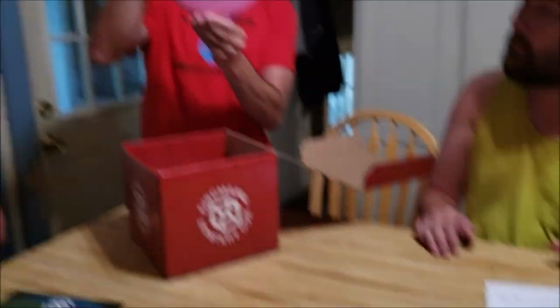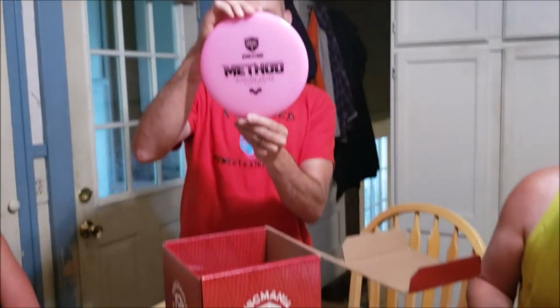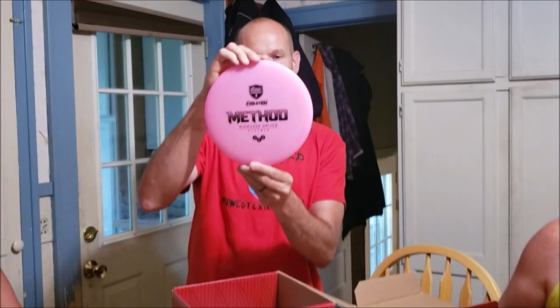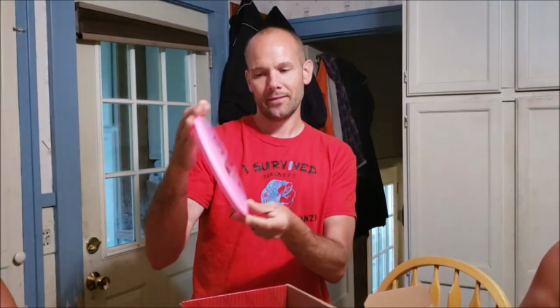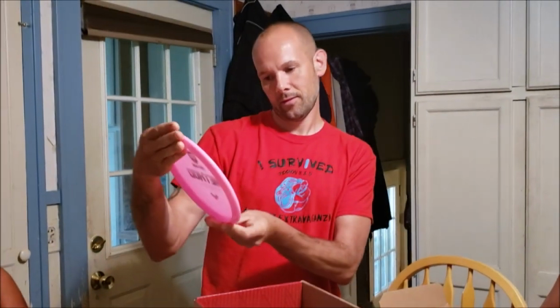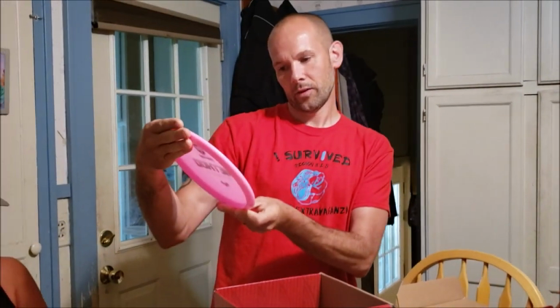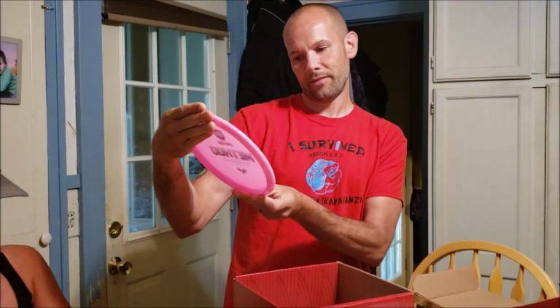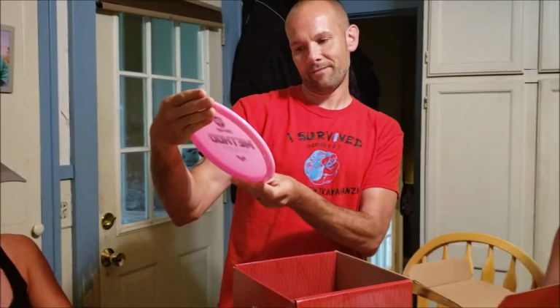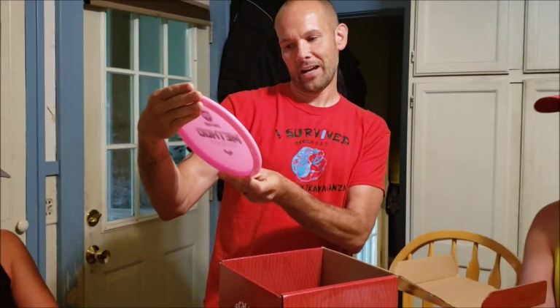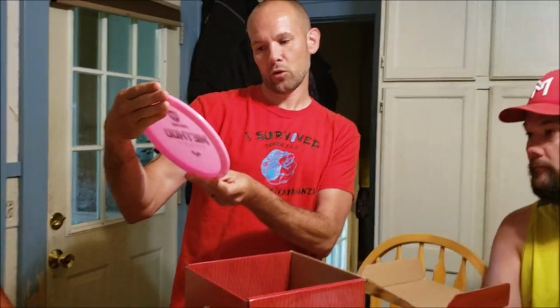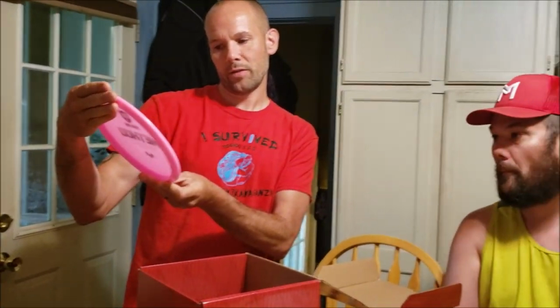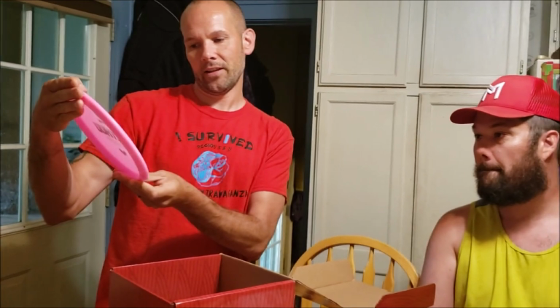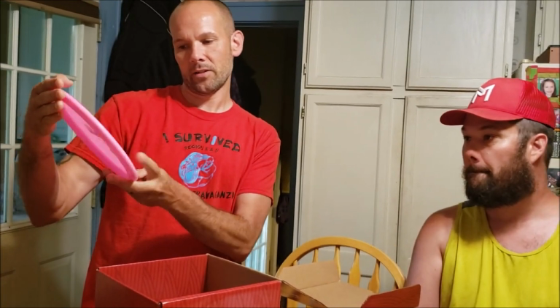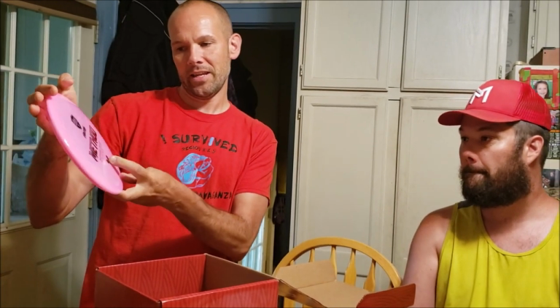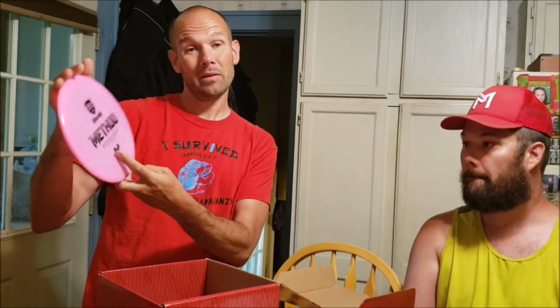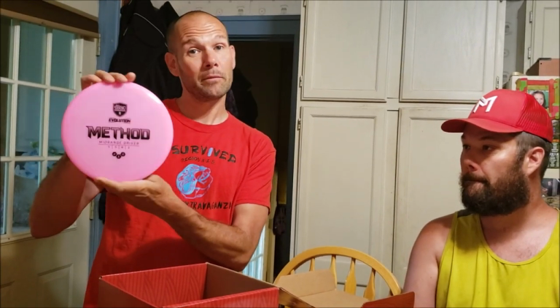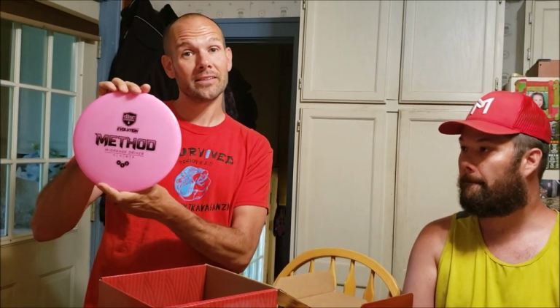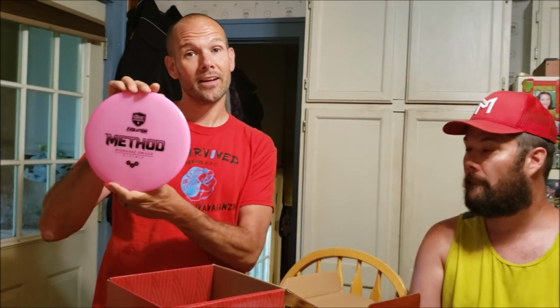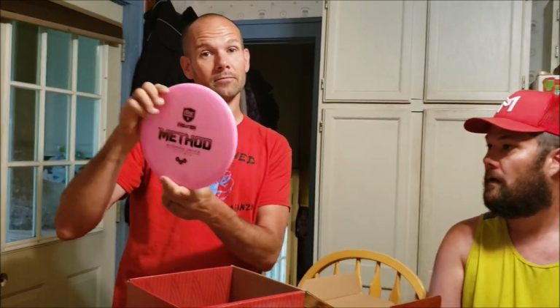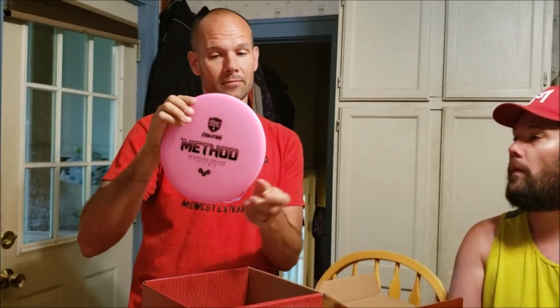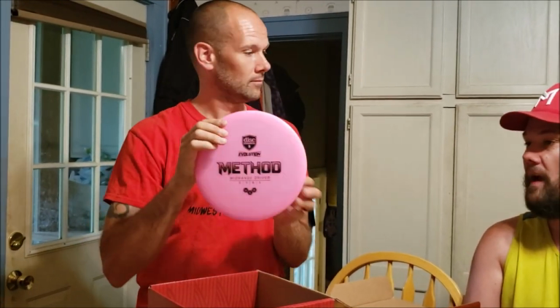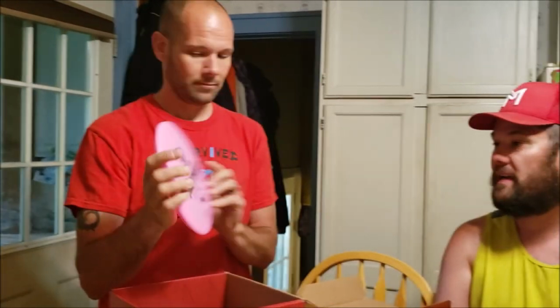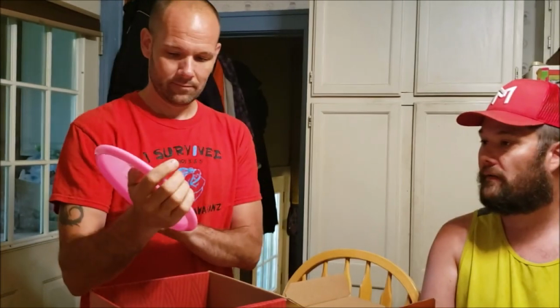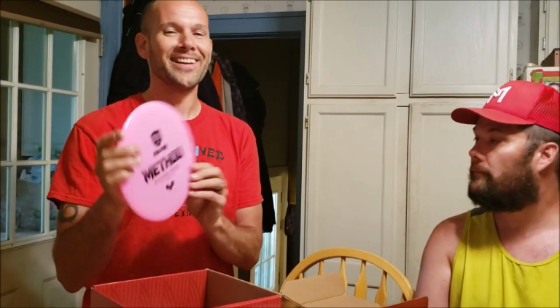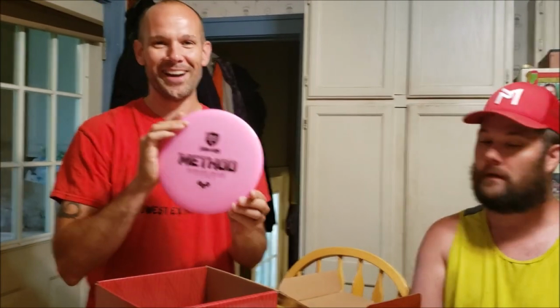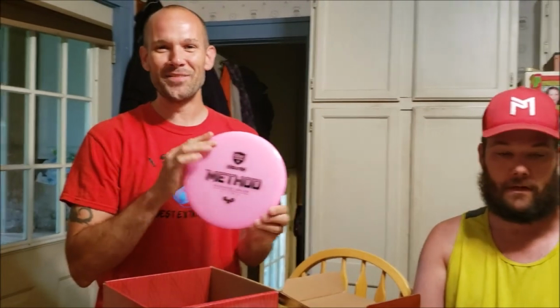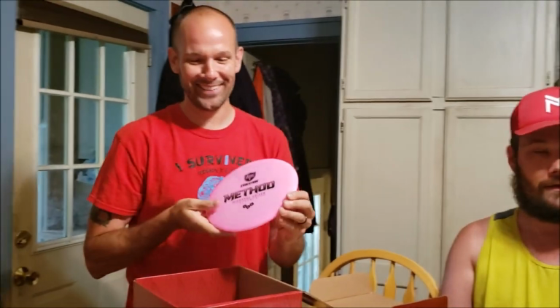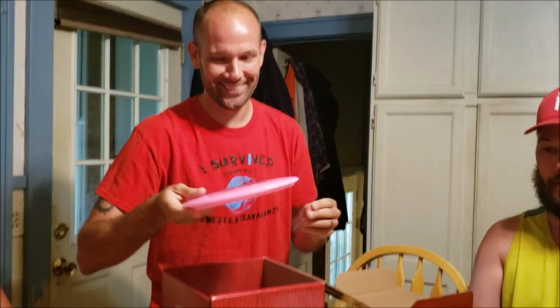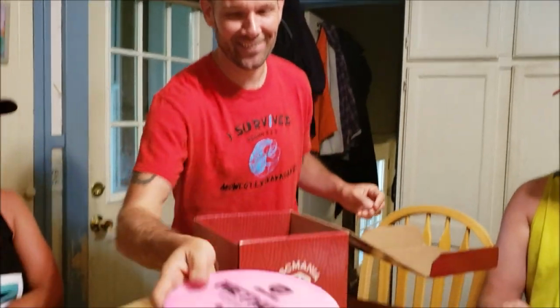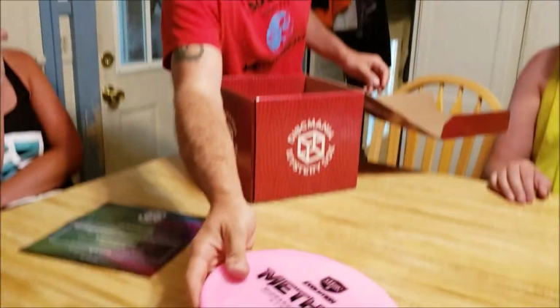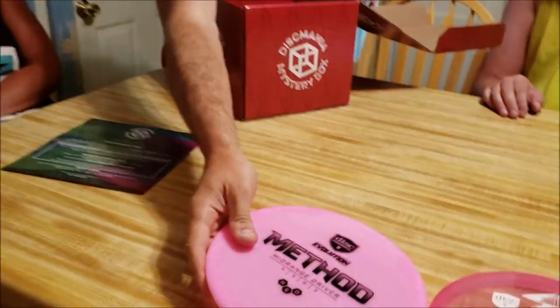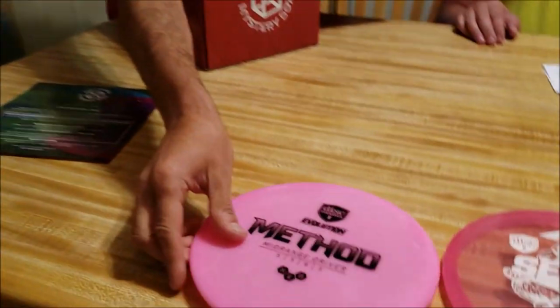Now we got Method — mid-range. It's got 5-5-0-3 flight numbers. Neo plastic maybe. No, that's the guy from the Matrix. I was going to say that for my second guess.